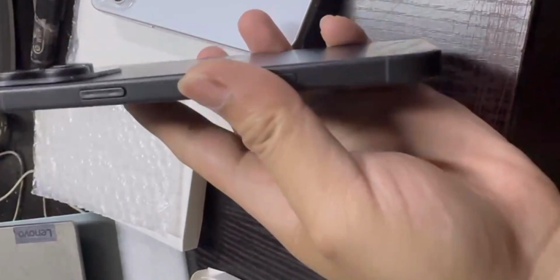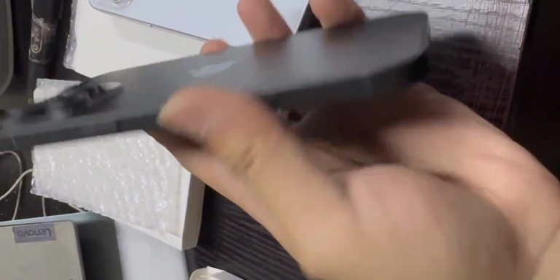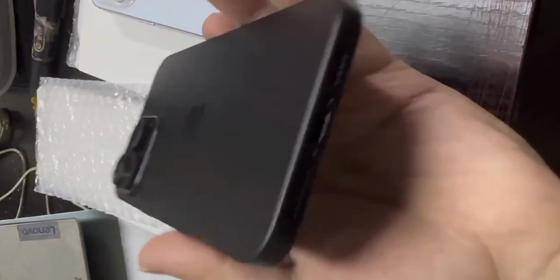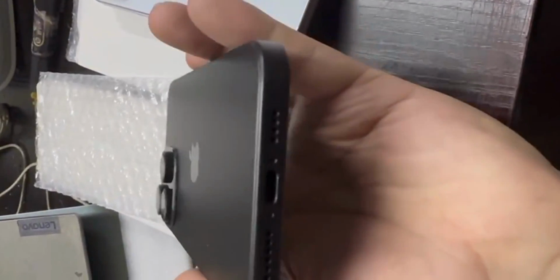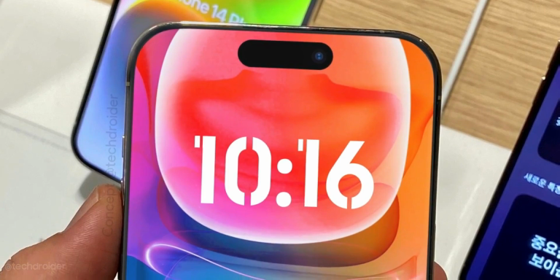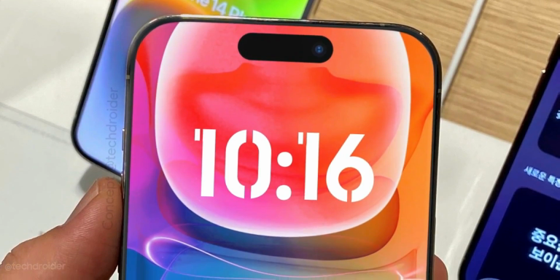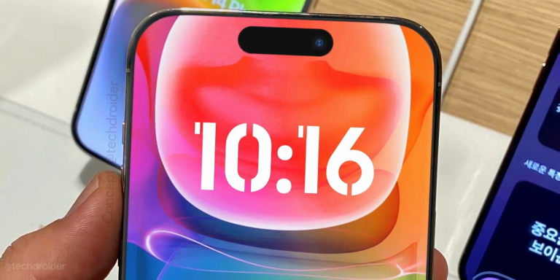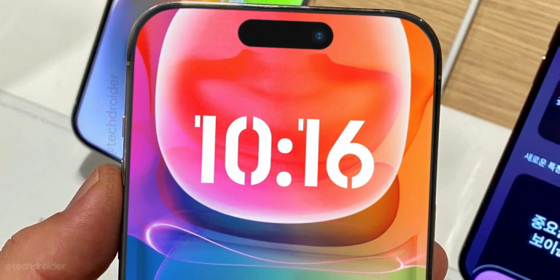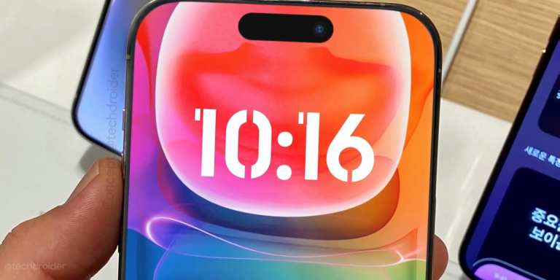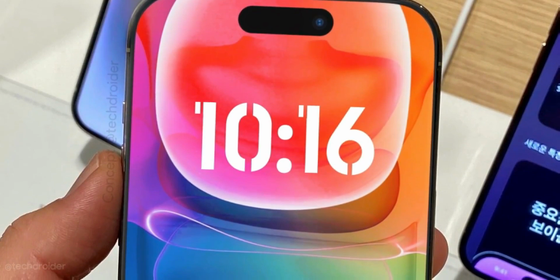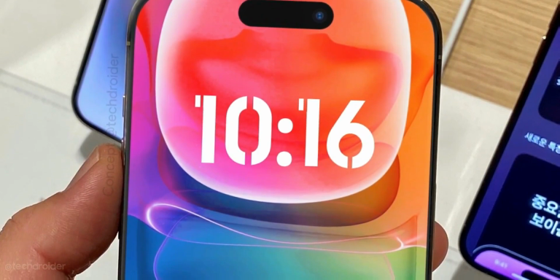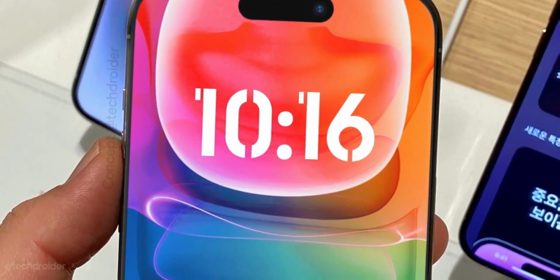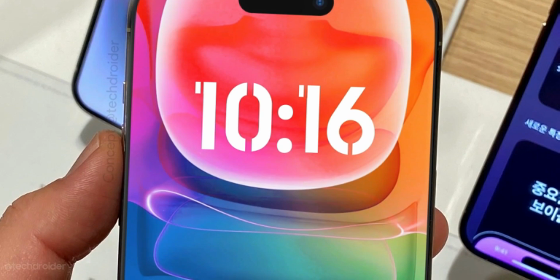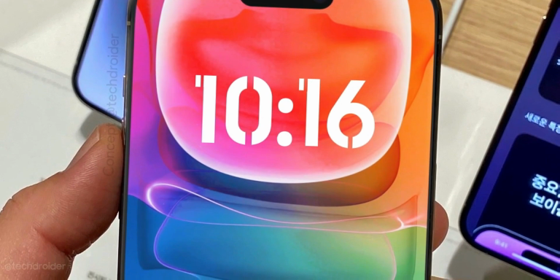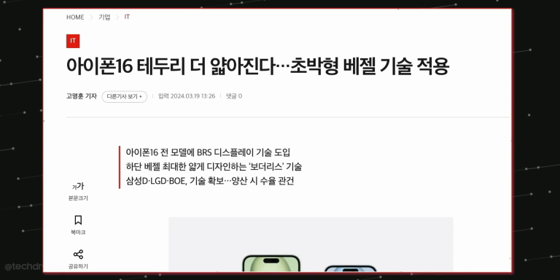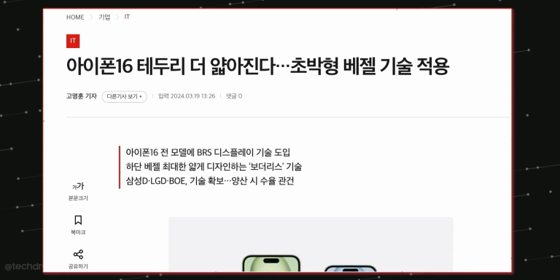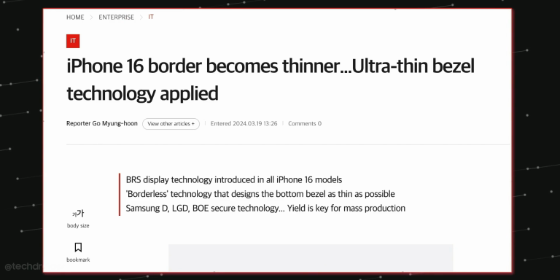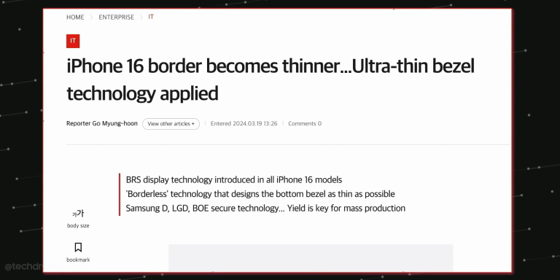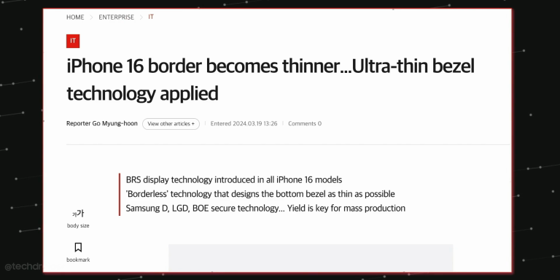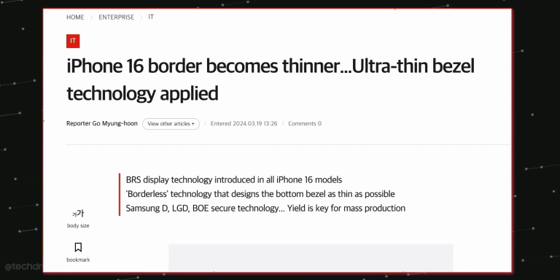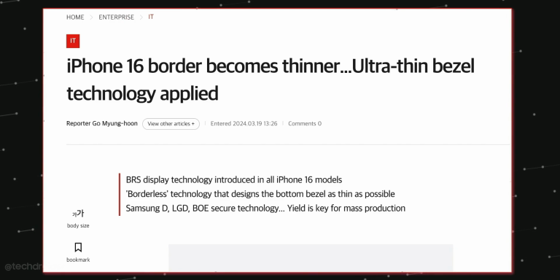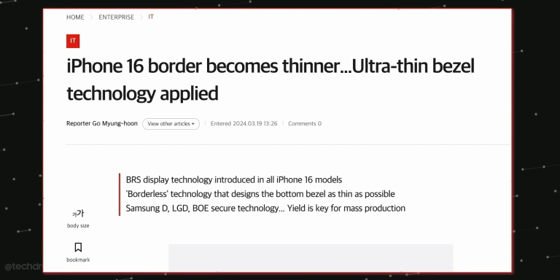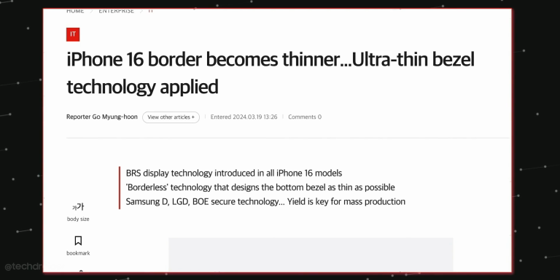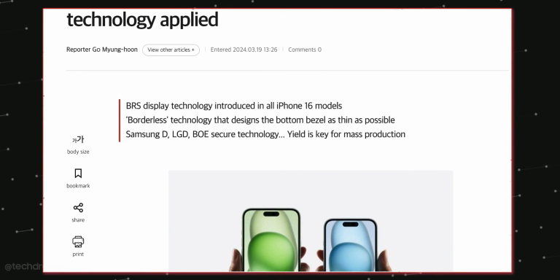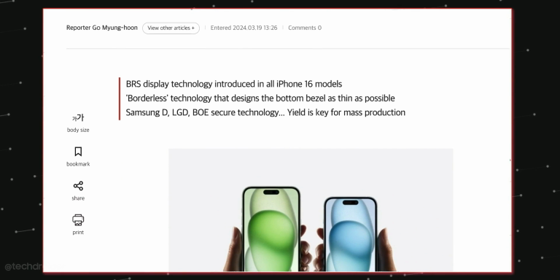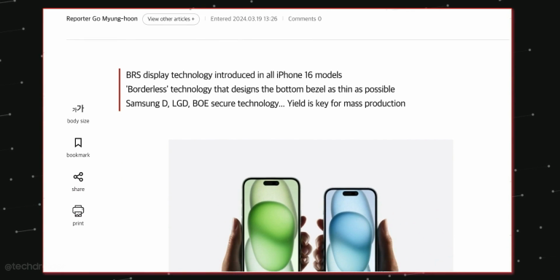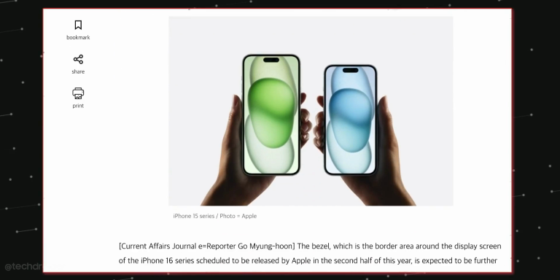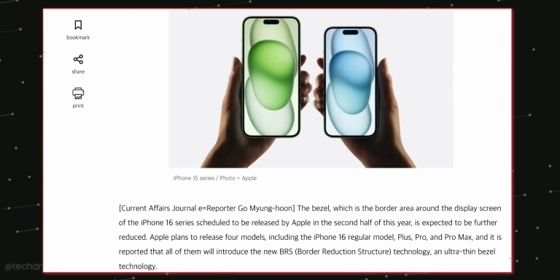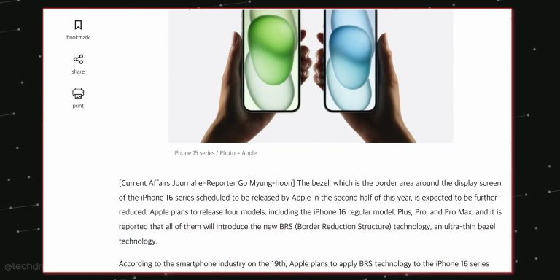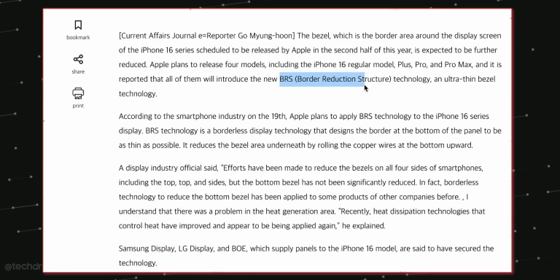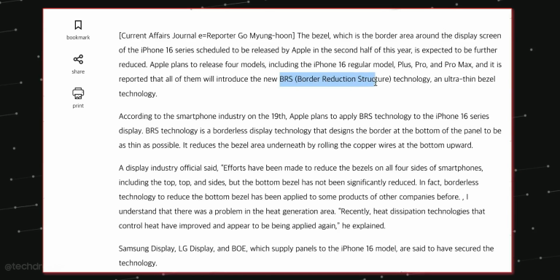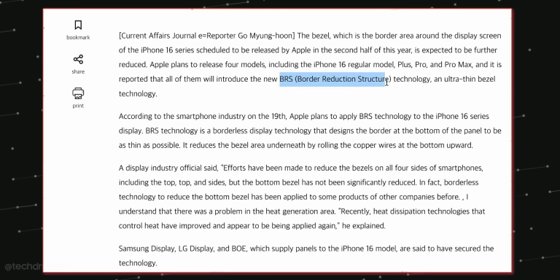The front is seeing a massive change in aesthetics. According to the latest news coming in from Korea, Apple is working on ultra-thin bezels using BRS technology.